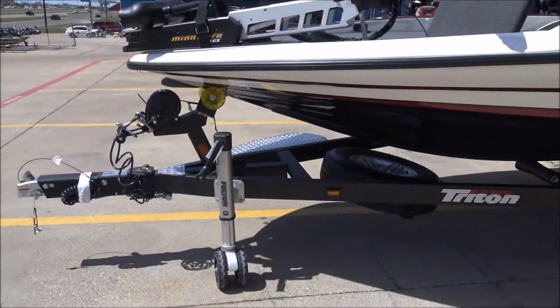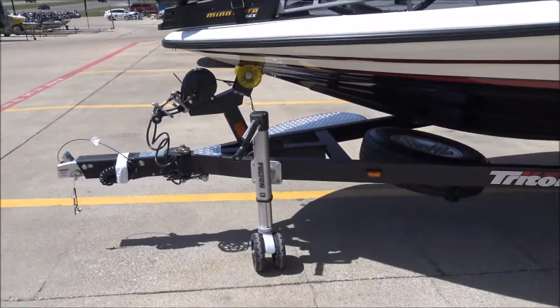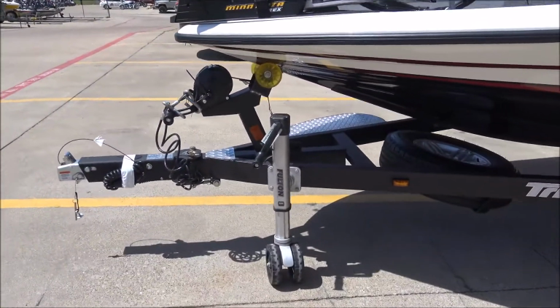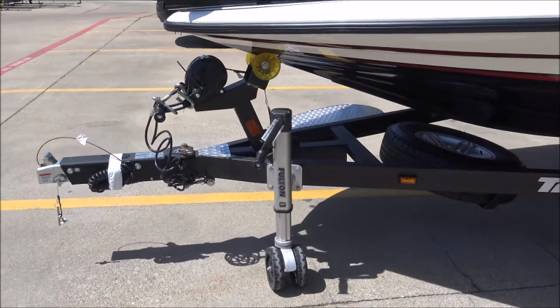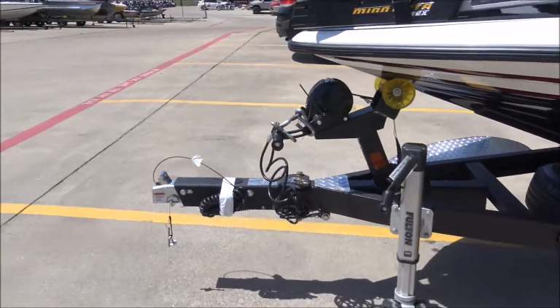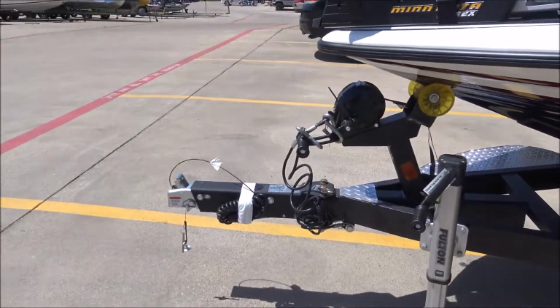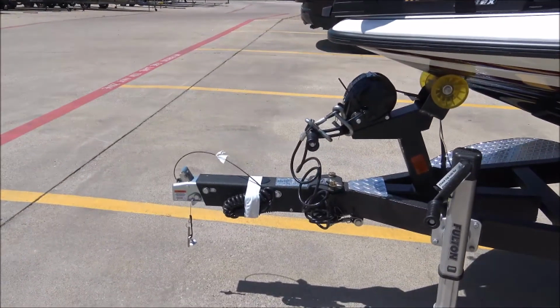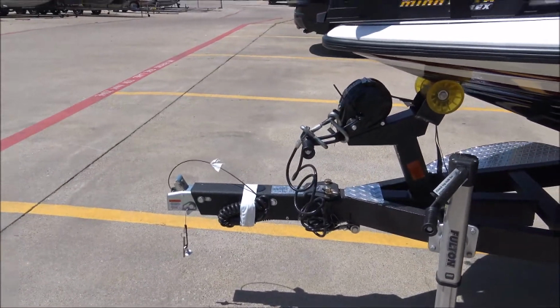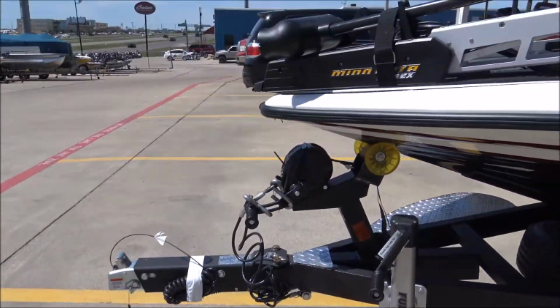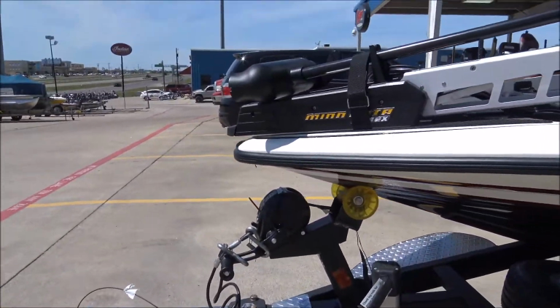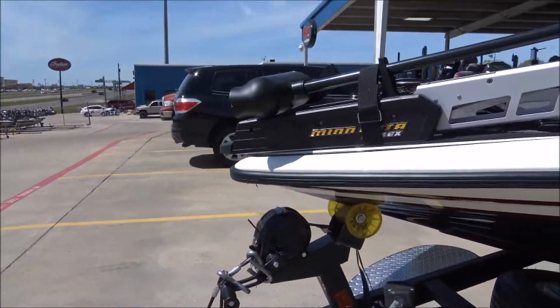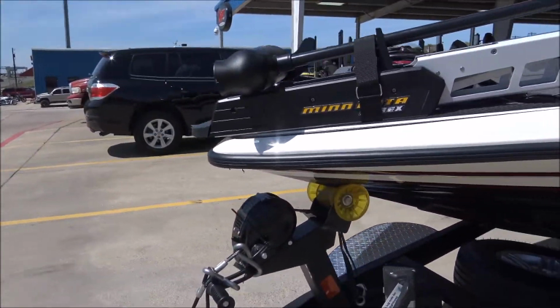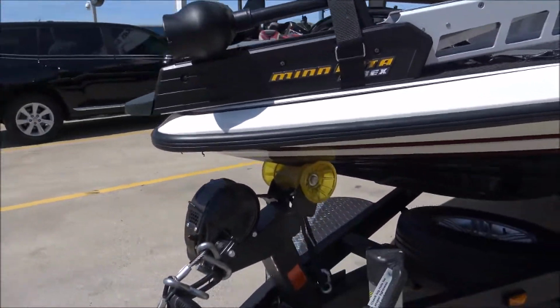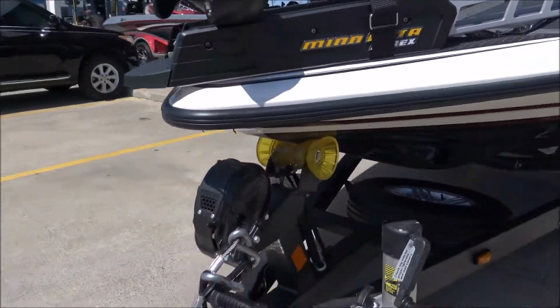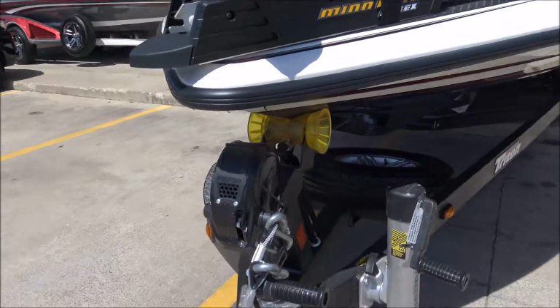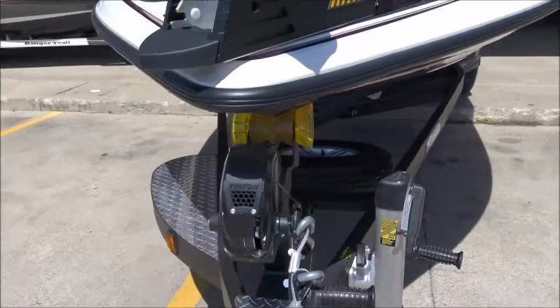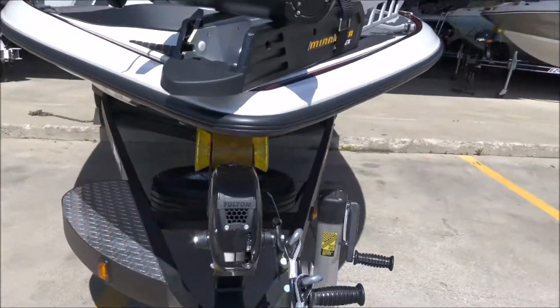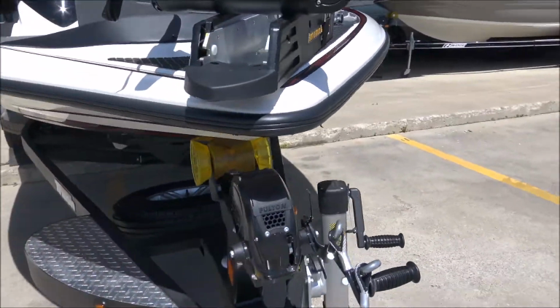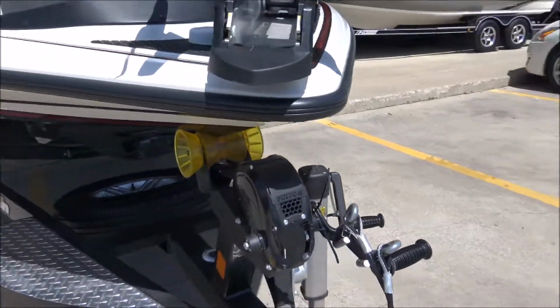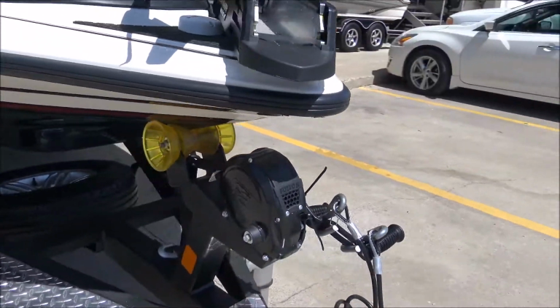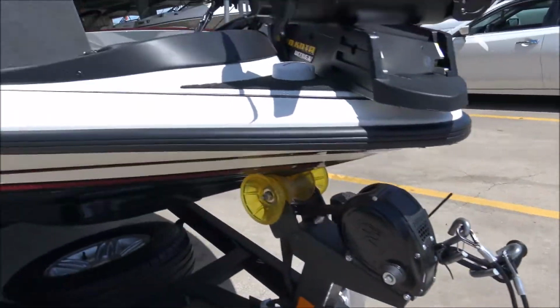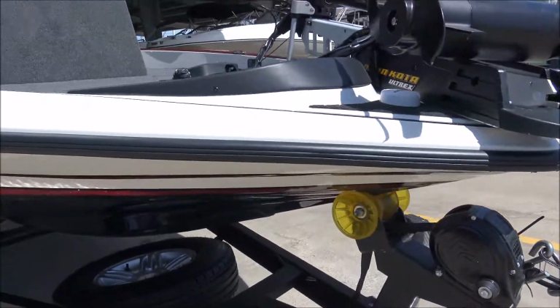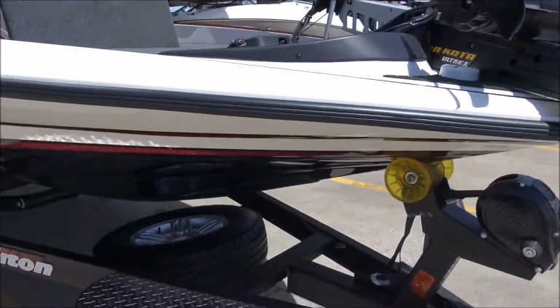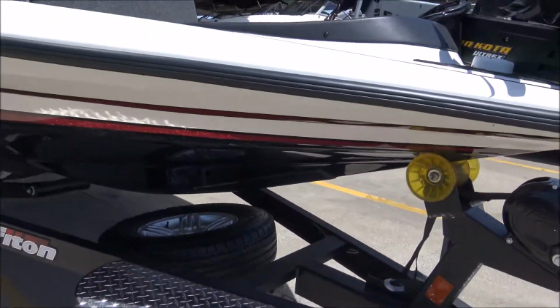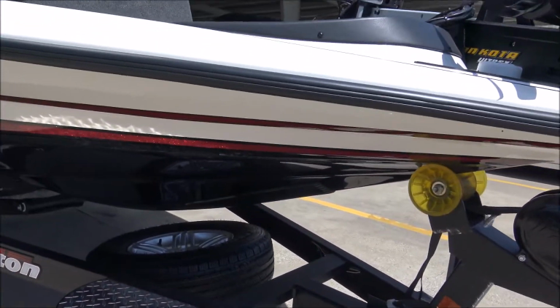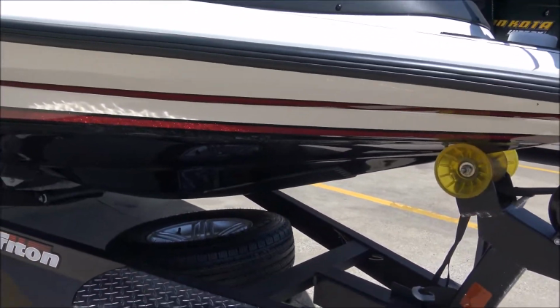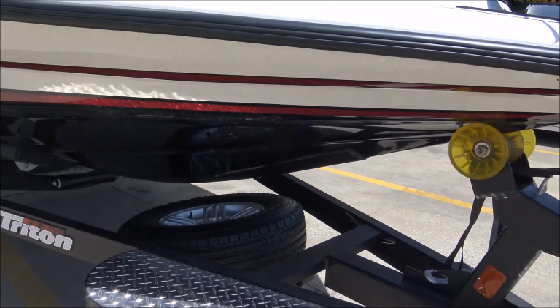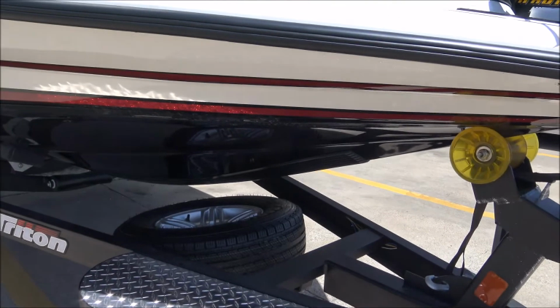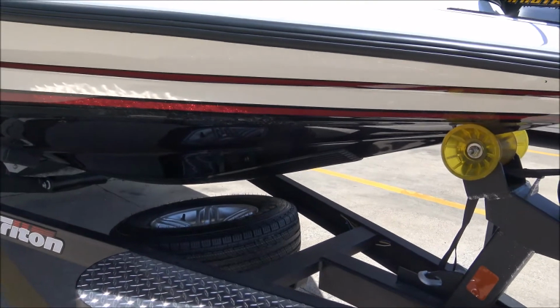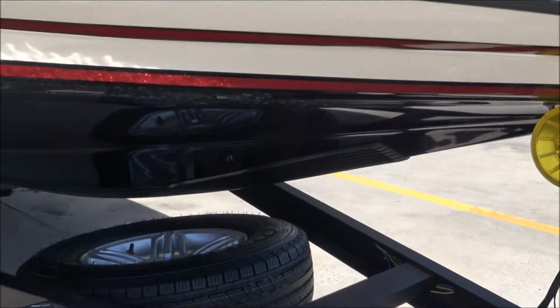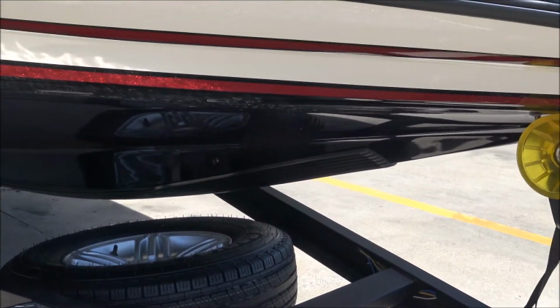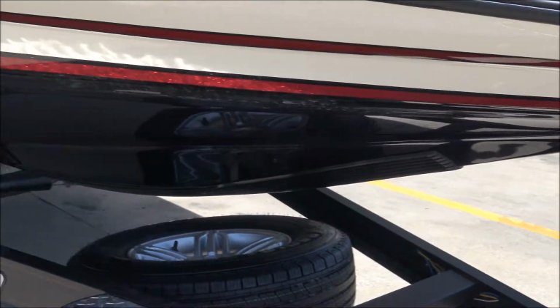We've got the Fulton winch, breakaway tongue, and the F2 winch for the boat. It's got a little keel guard on it right there as well — I think you can see that.